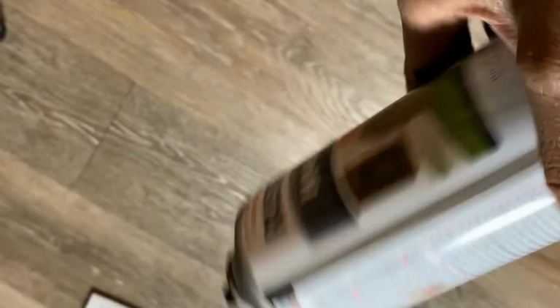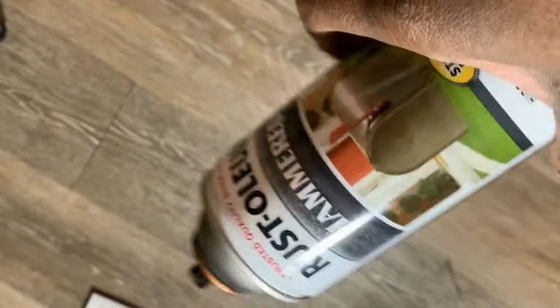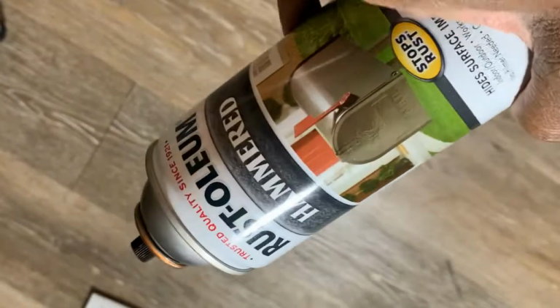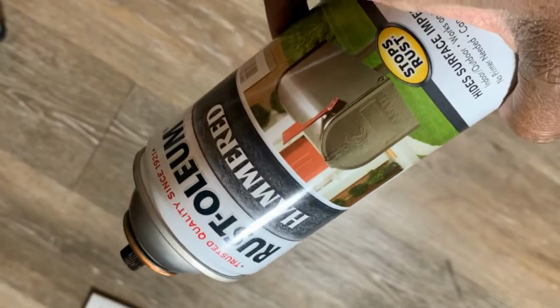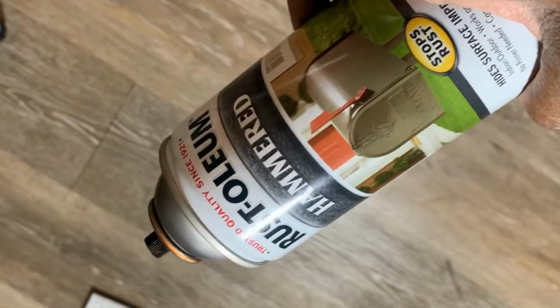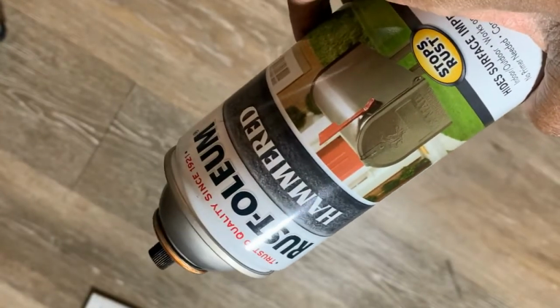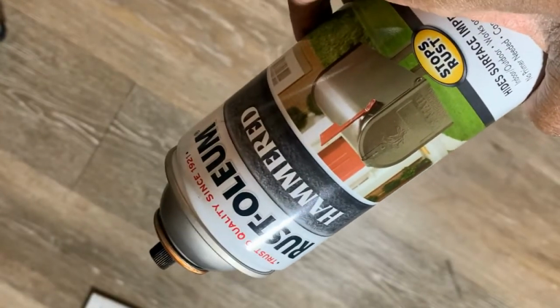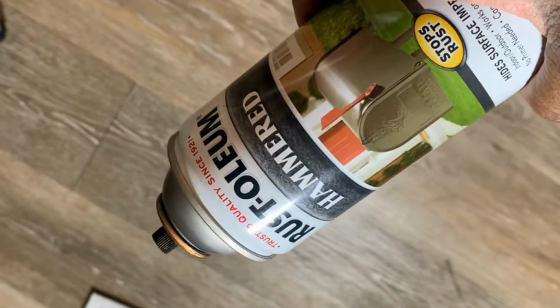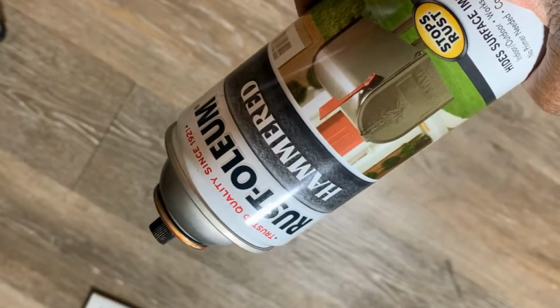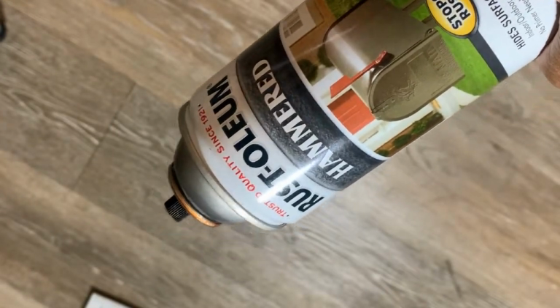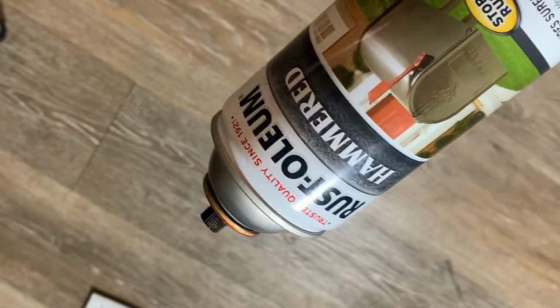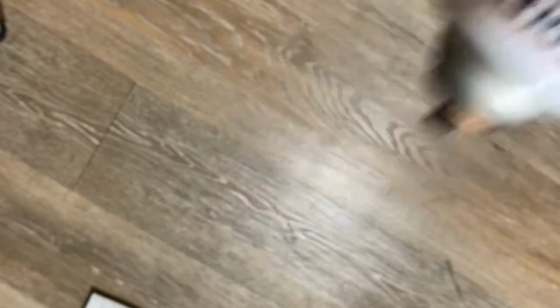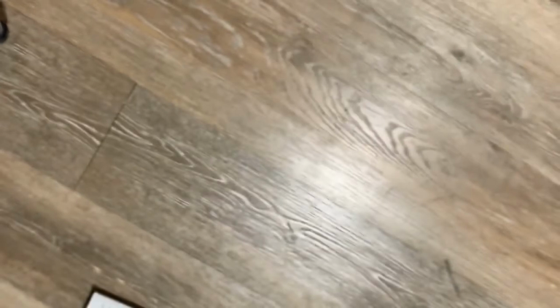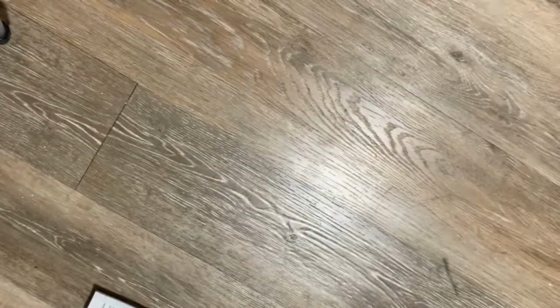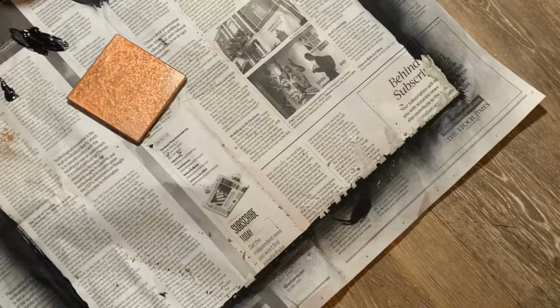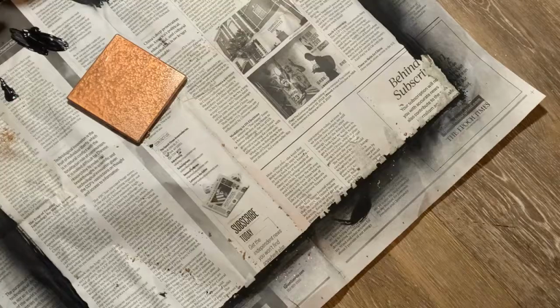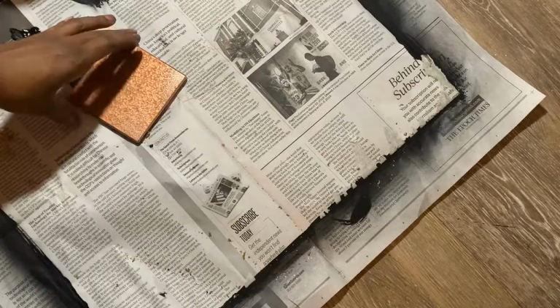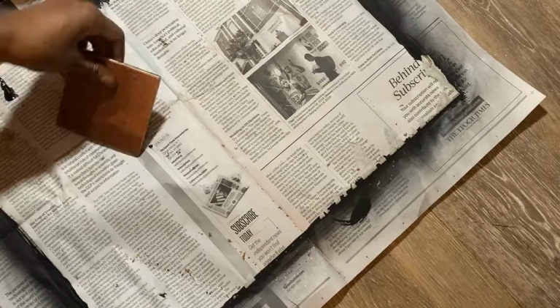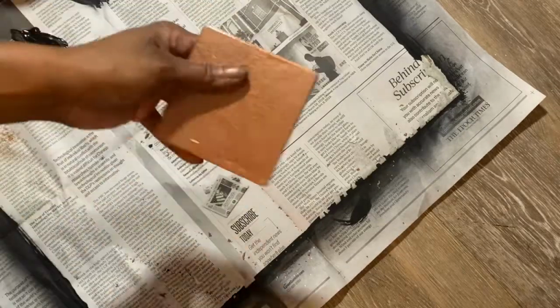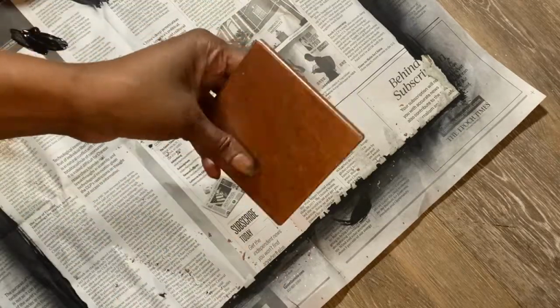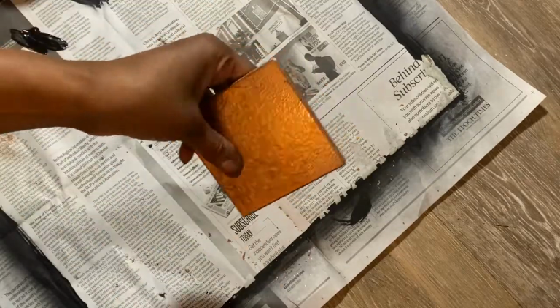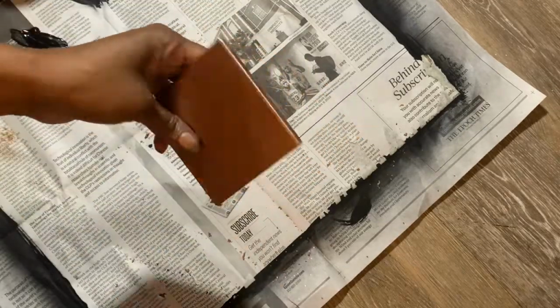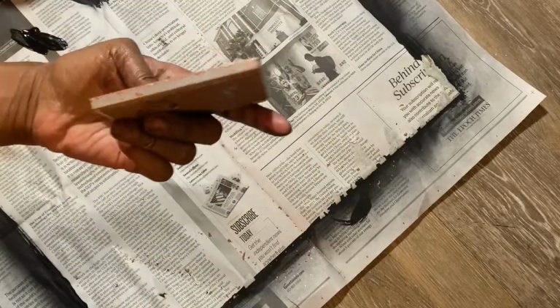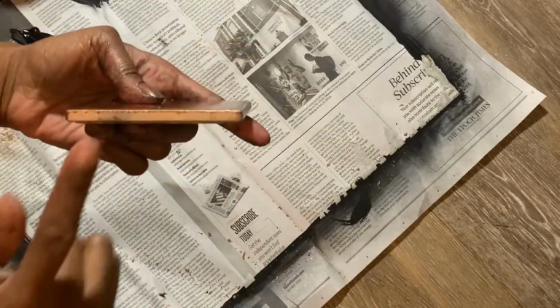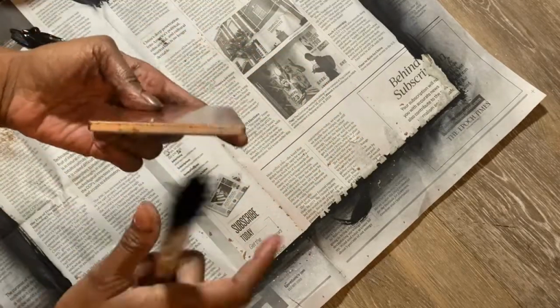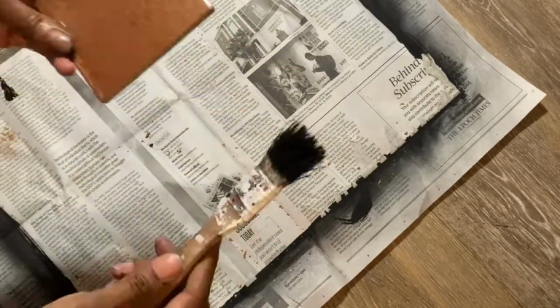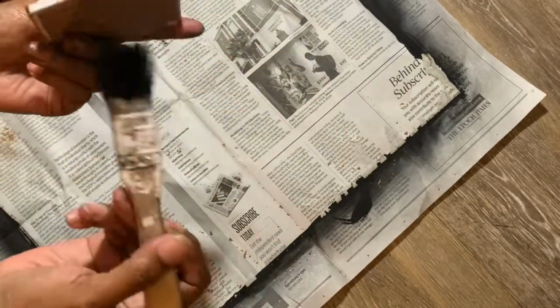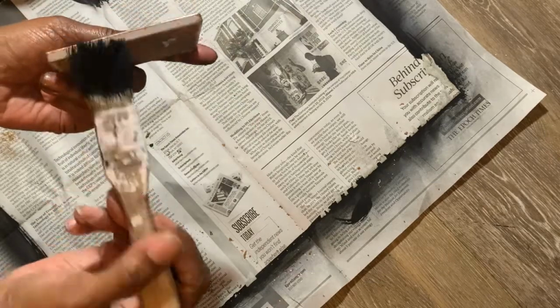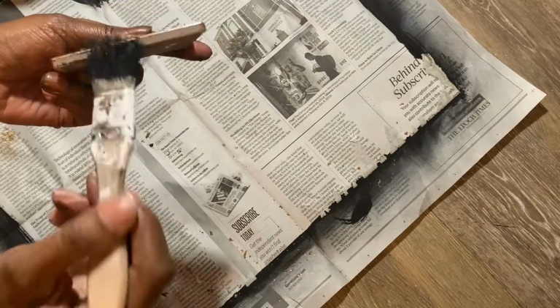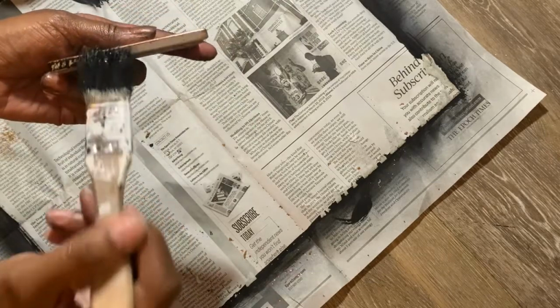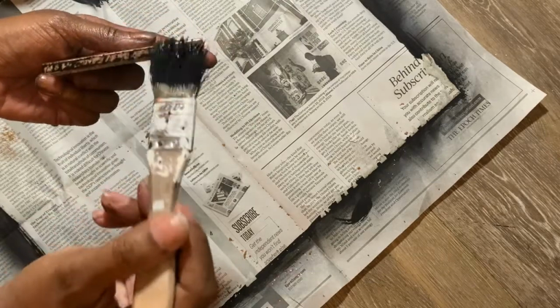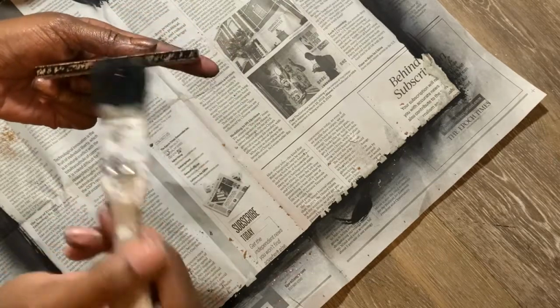For this one, I only did one just to try it out, but I'm going to spray paint this Dollar Tree coaster with my hammered Rust-Oleum spray paint. This is how it turned out.